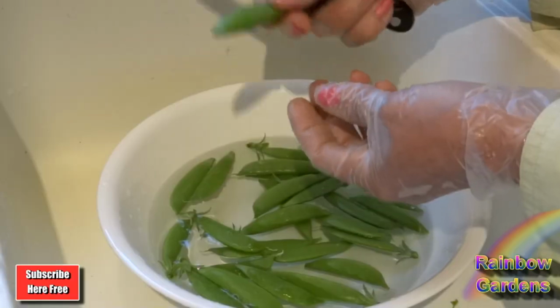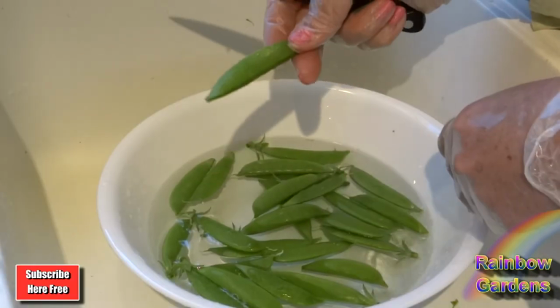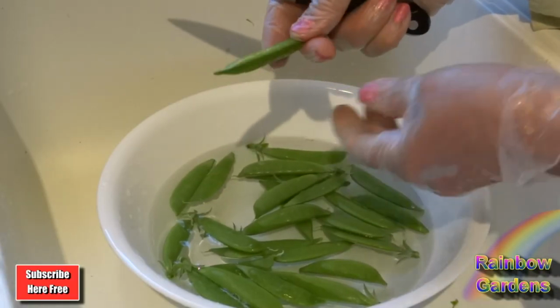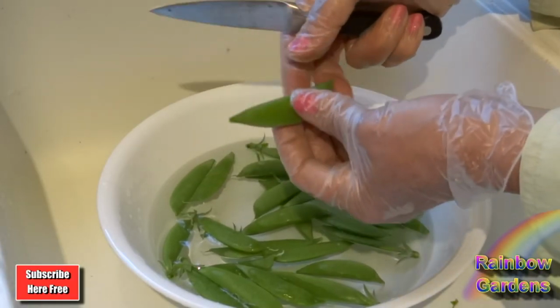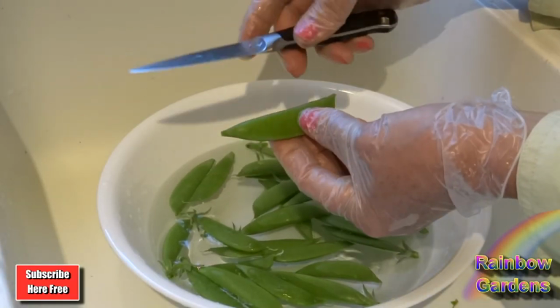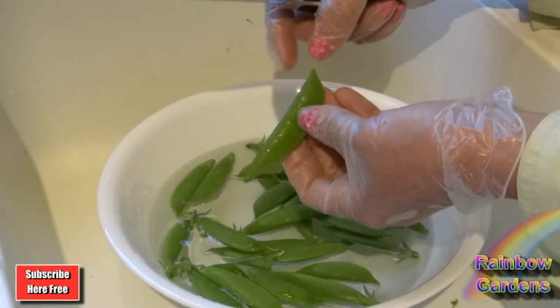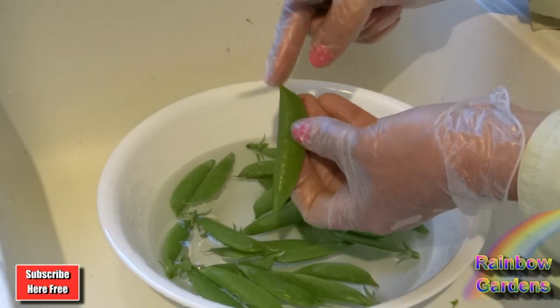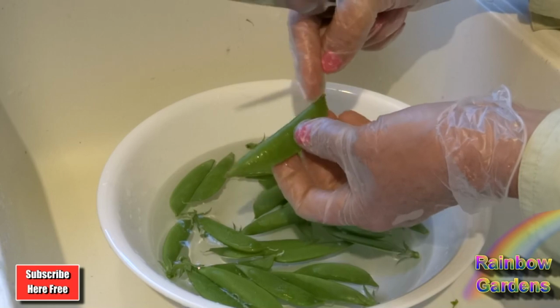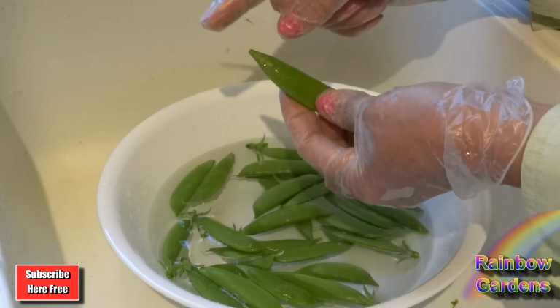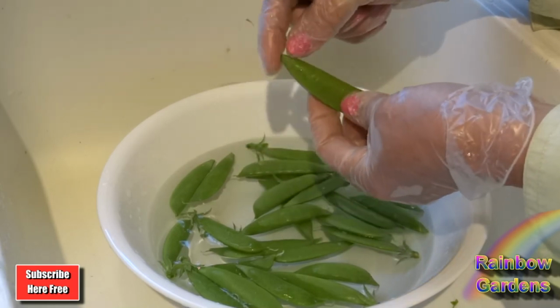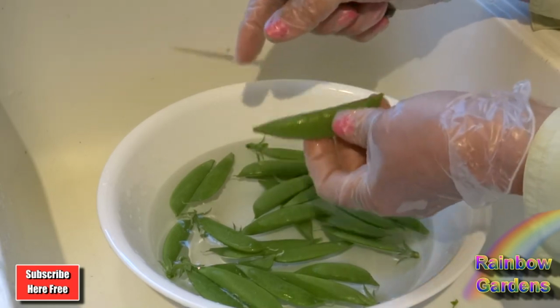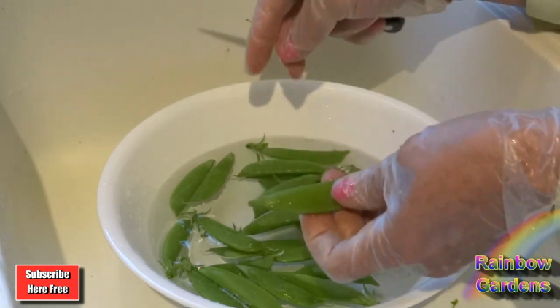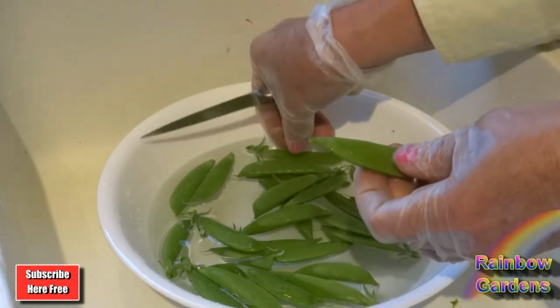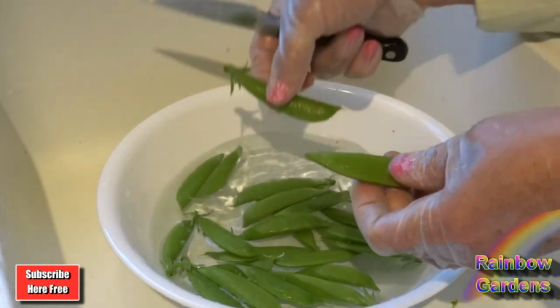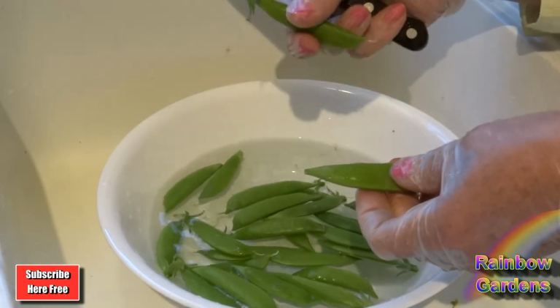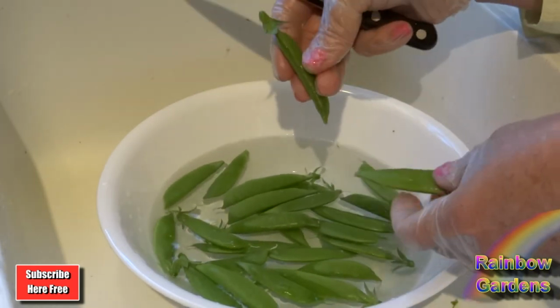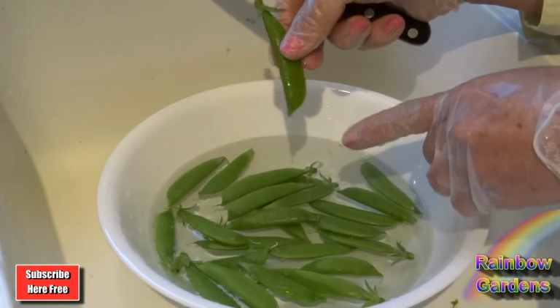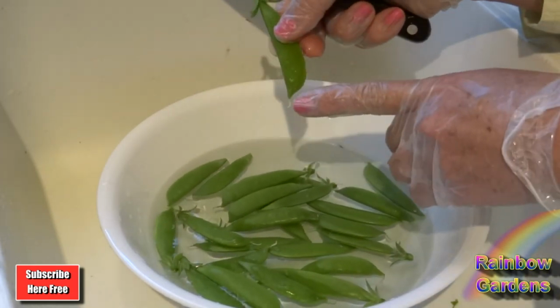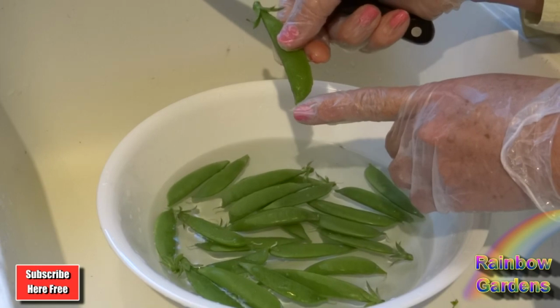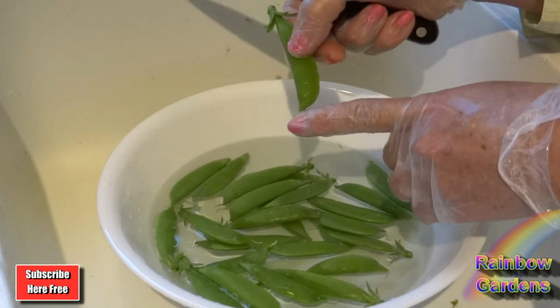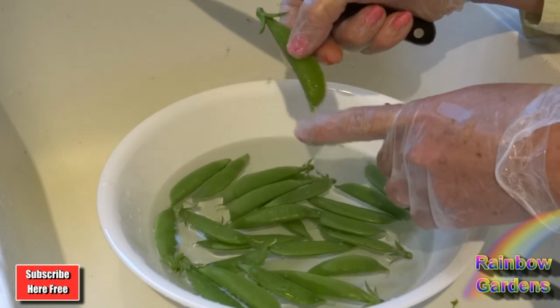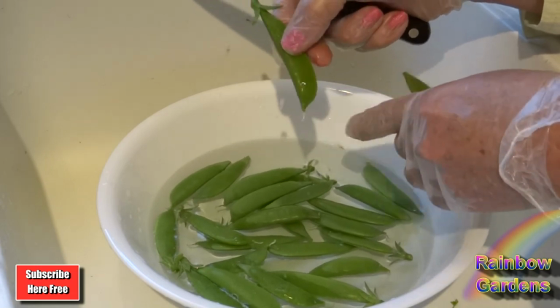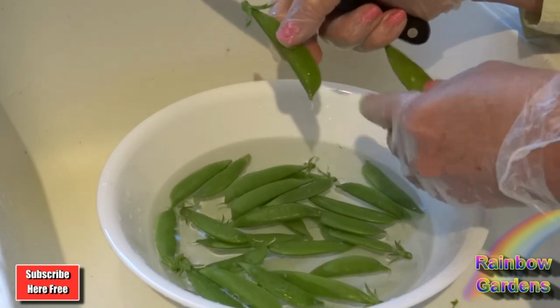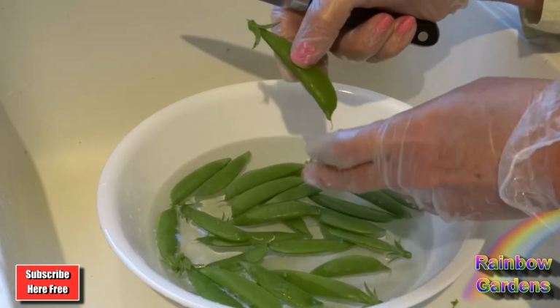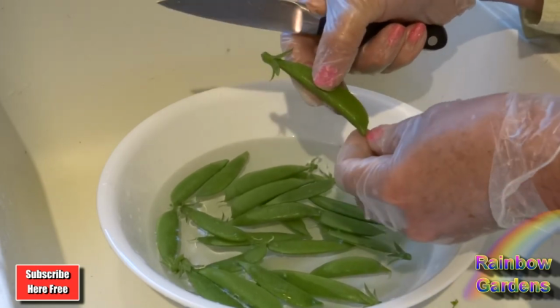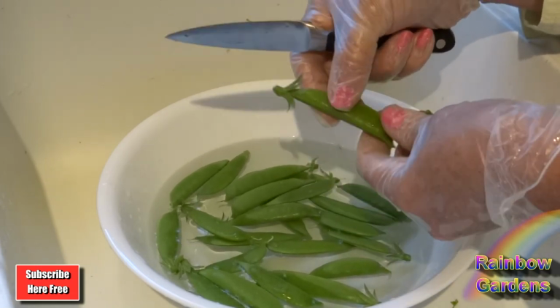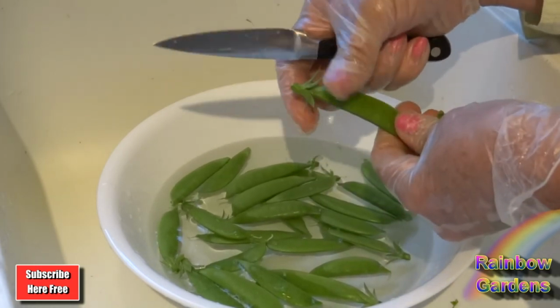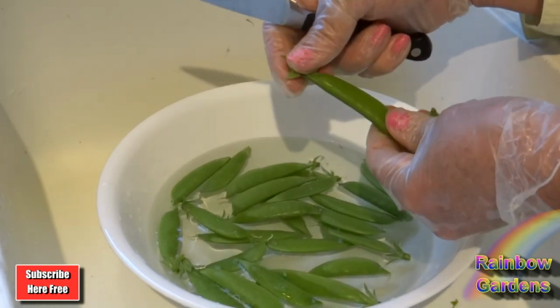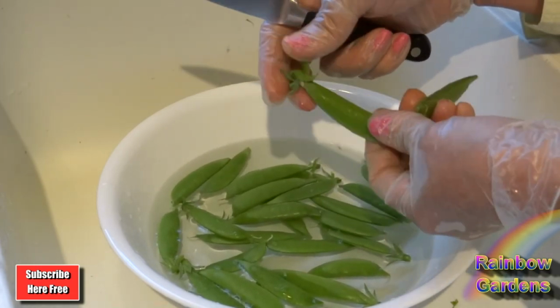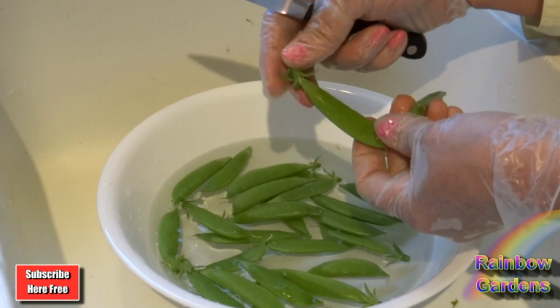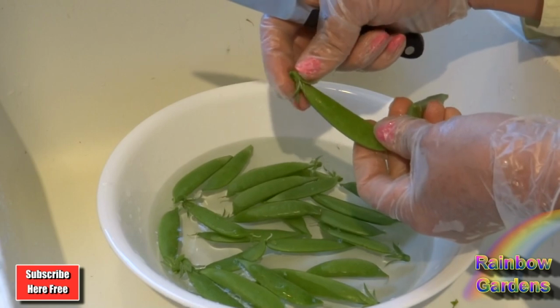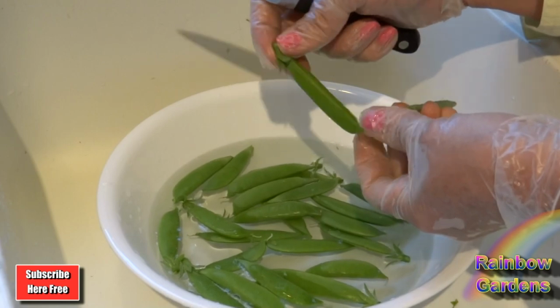So when I trim my sugar peas, you're going to have a blossom end and then the stem end. Most likely you will be able to tell — for instance, this is where the blossom is, the little flower, and then you have the vine end right here.